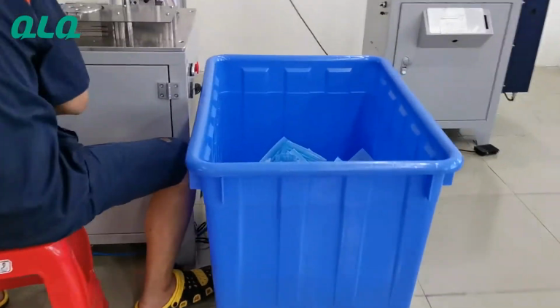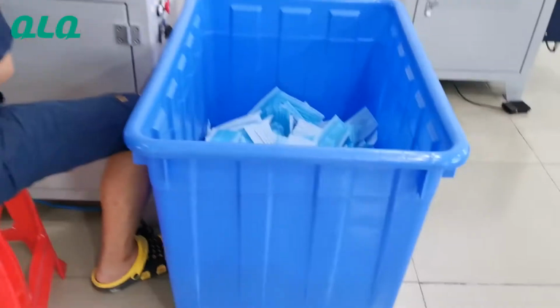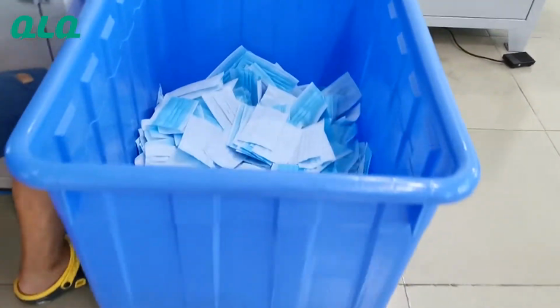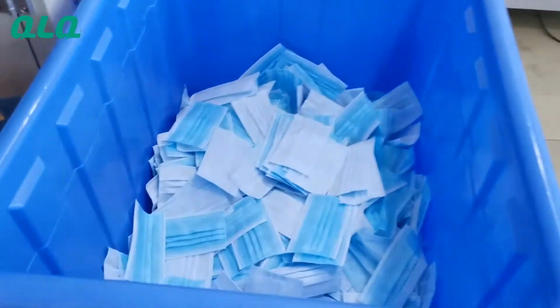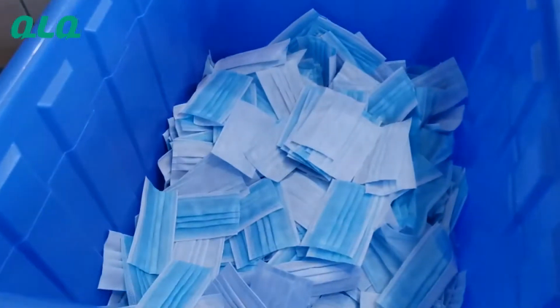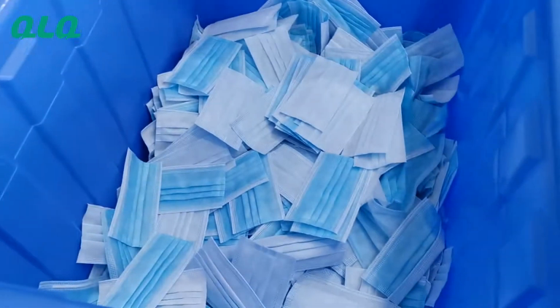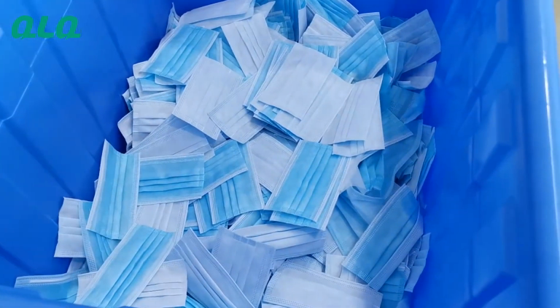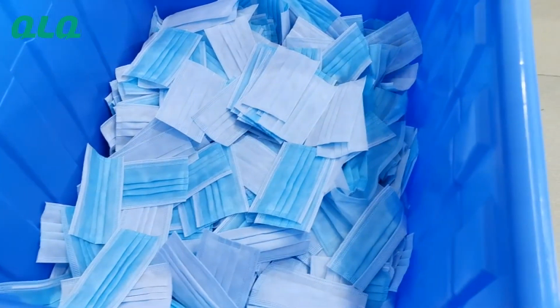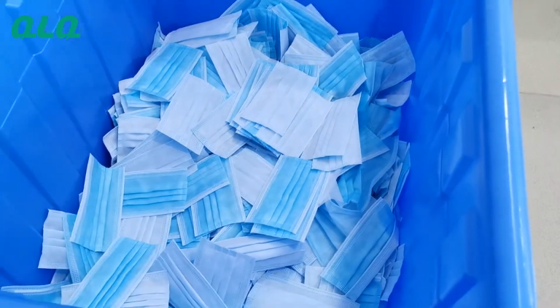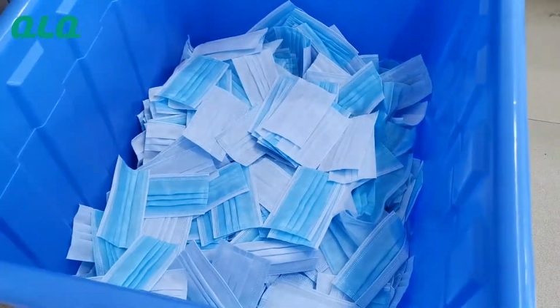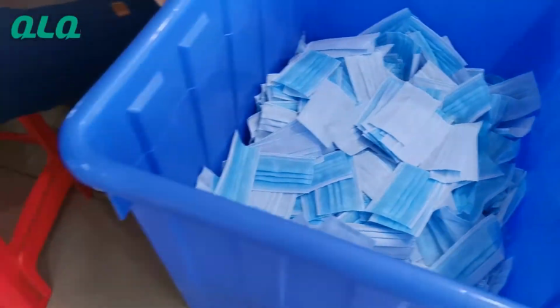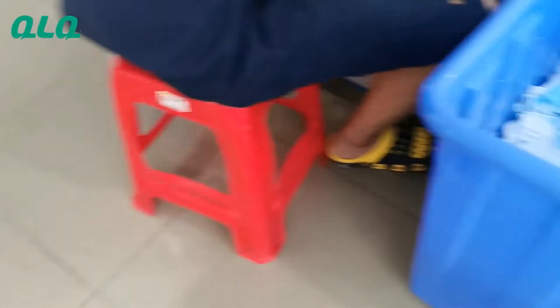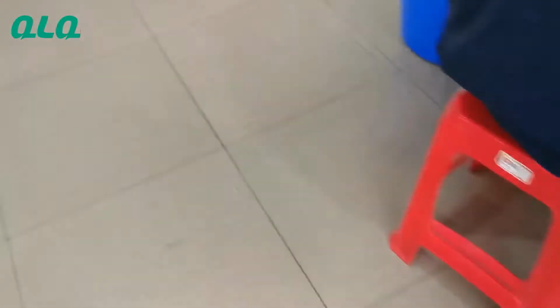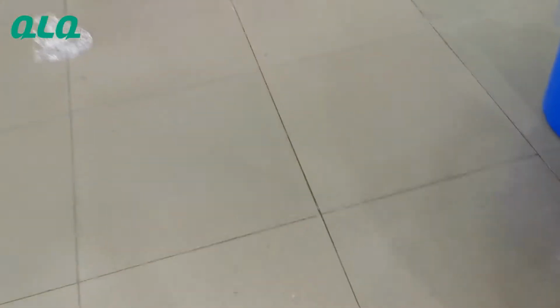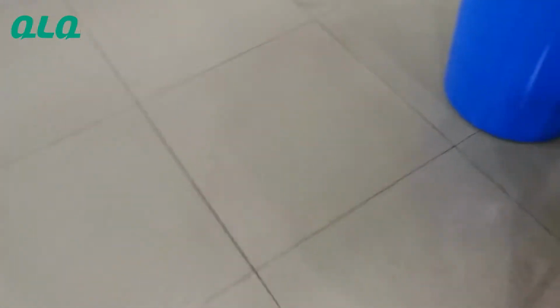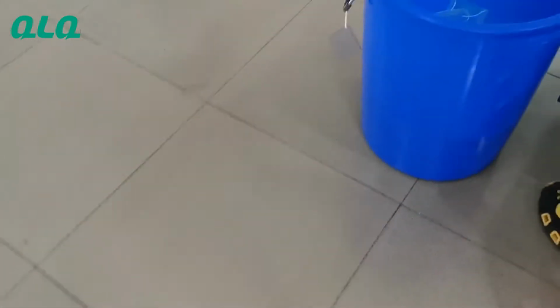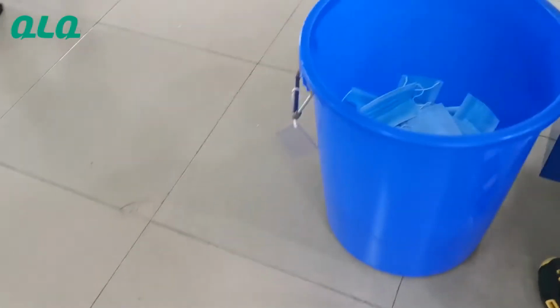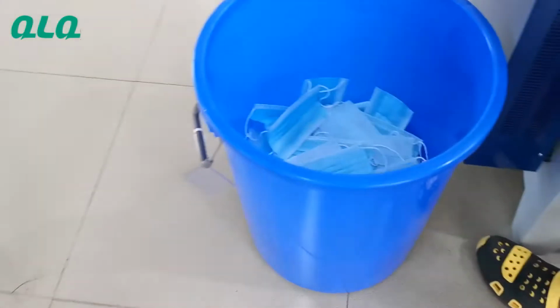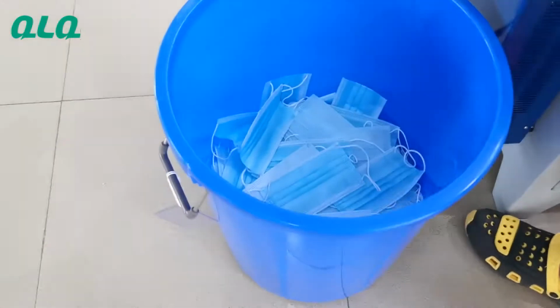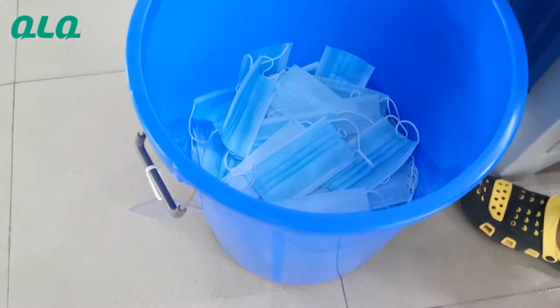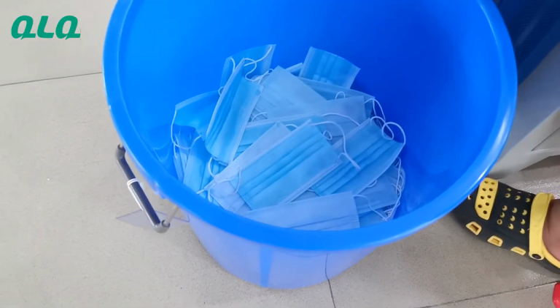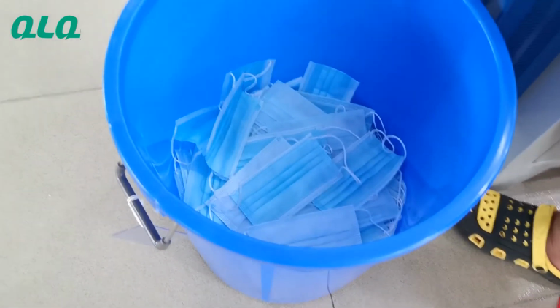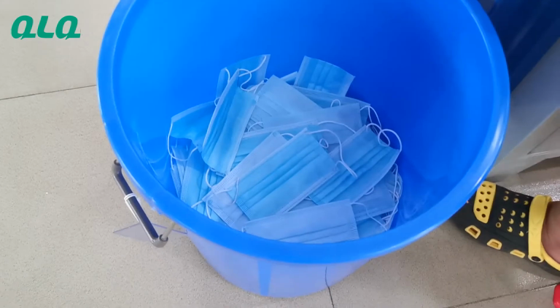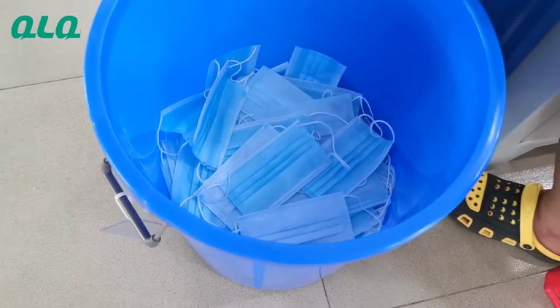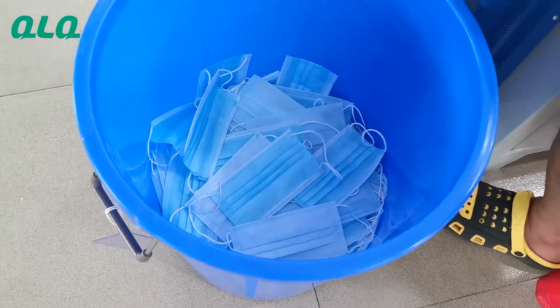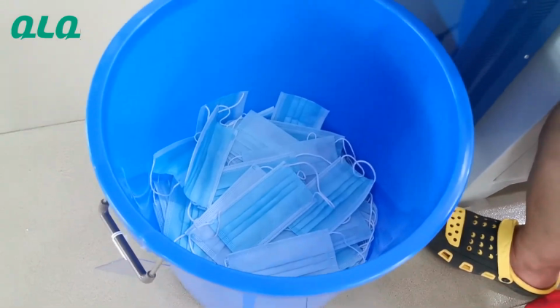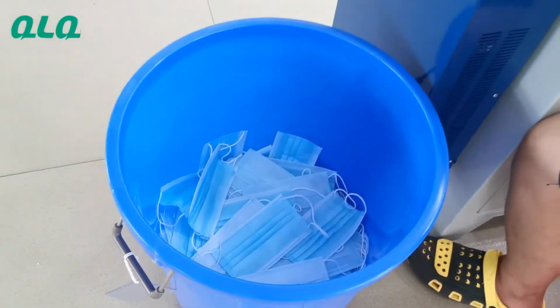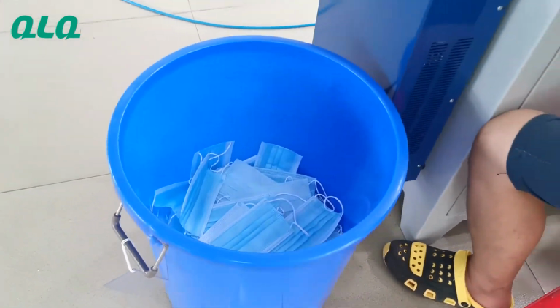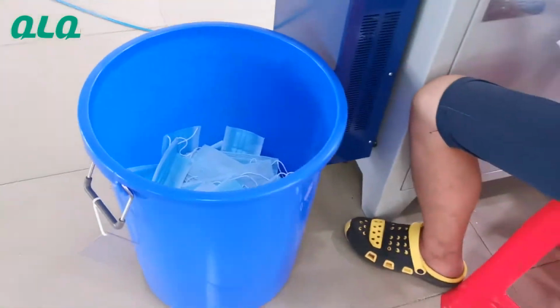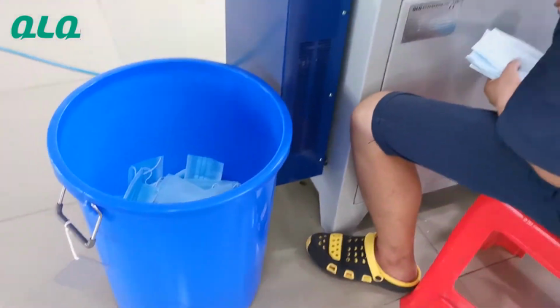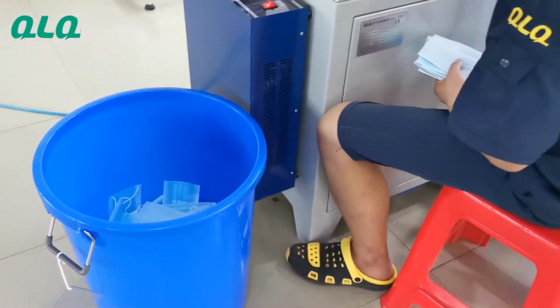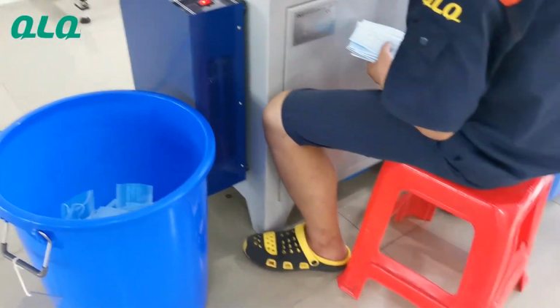You can see this sample is from our cutting machine, and we also just tested the earlock welding machine. Now you can see this sample is from our earlock welding machine.